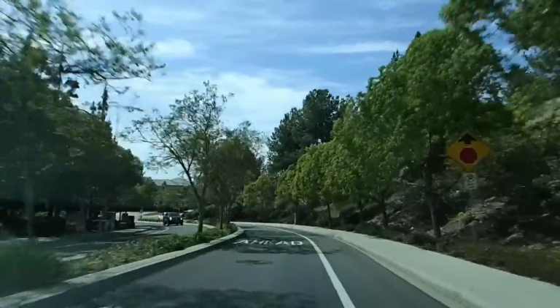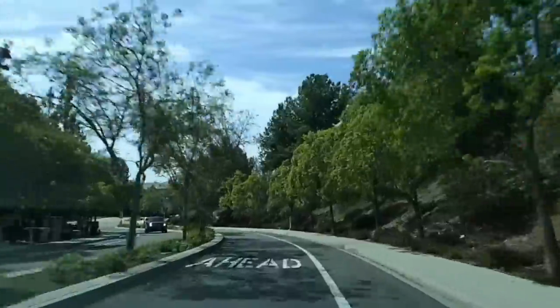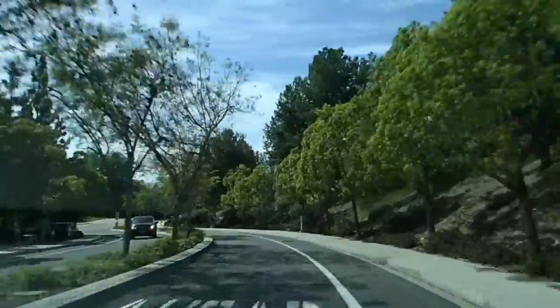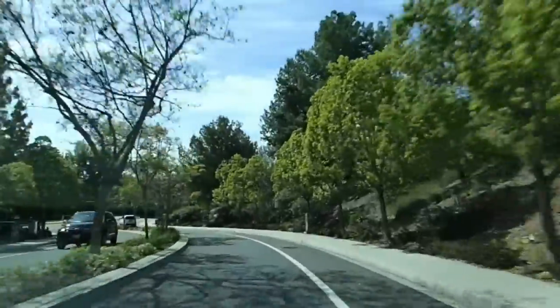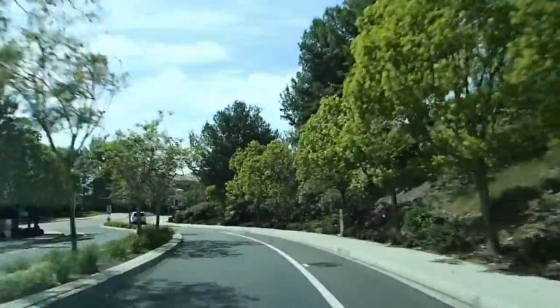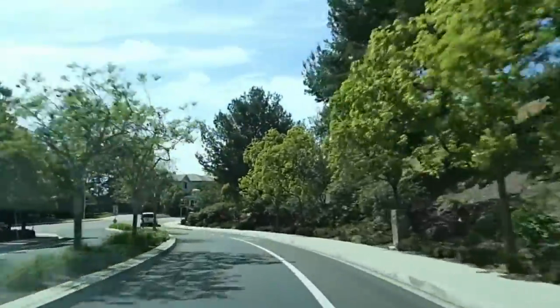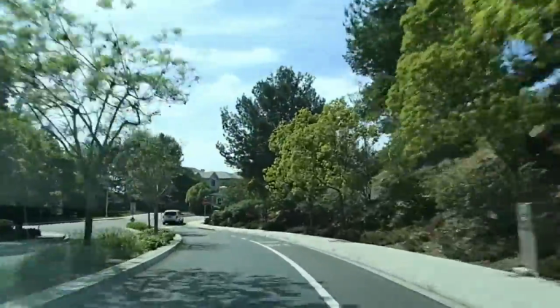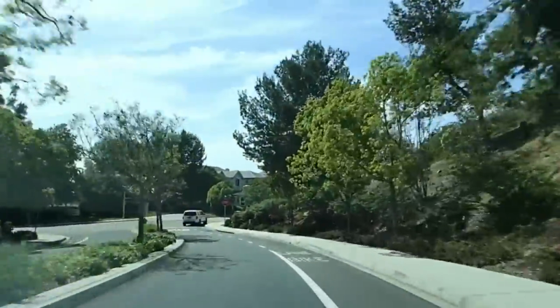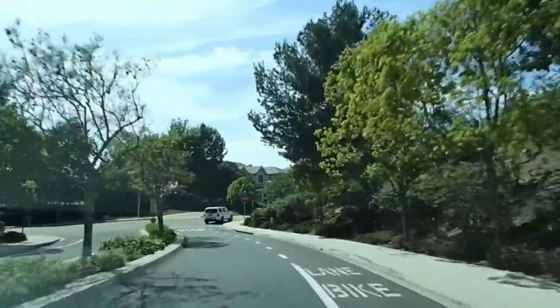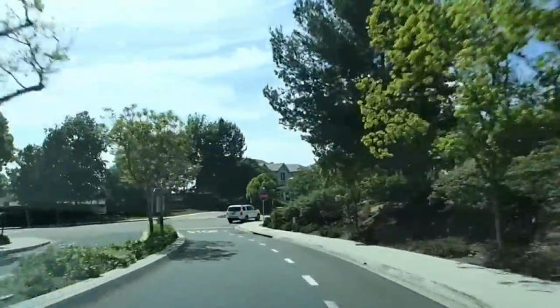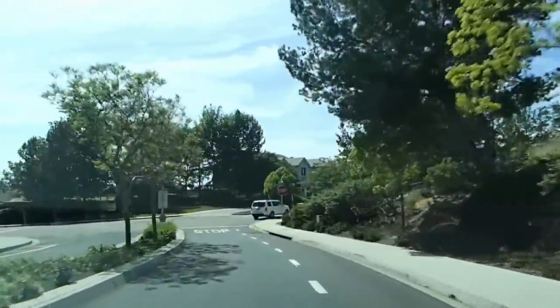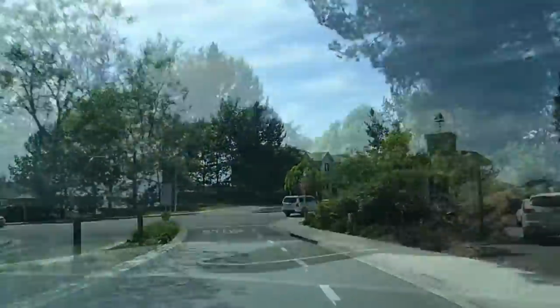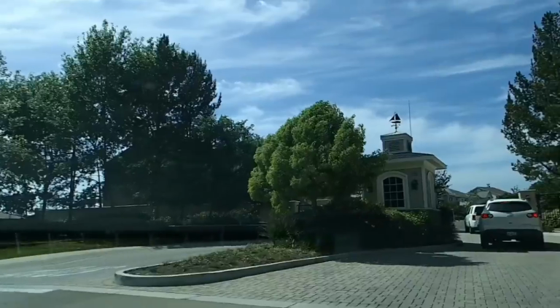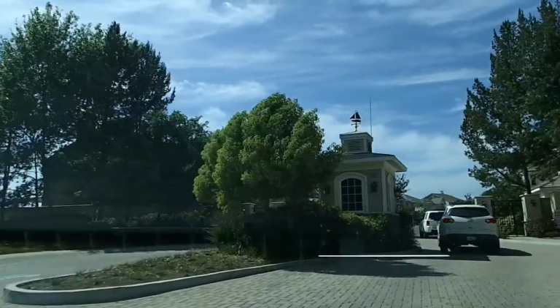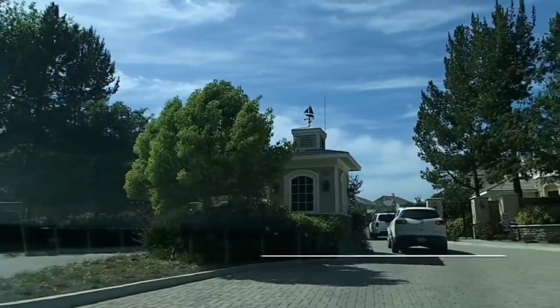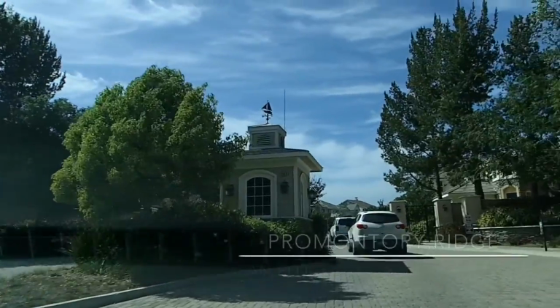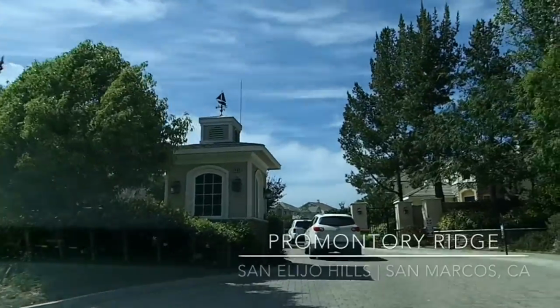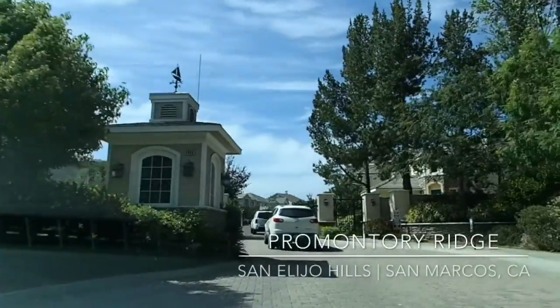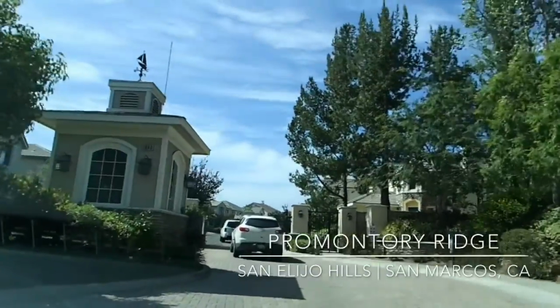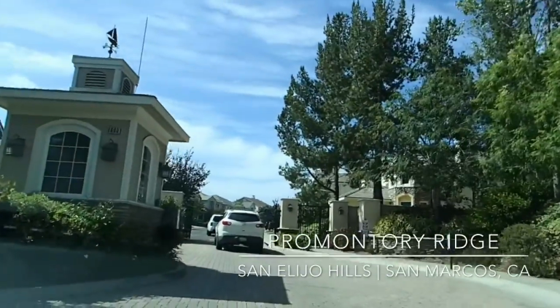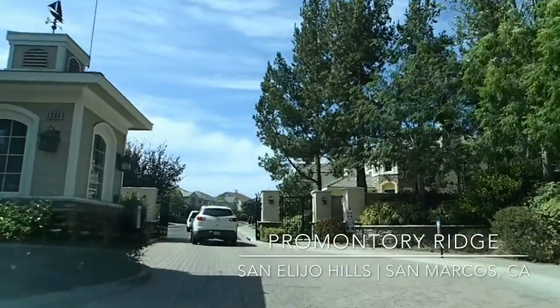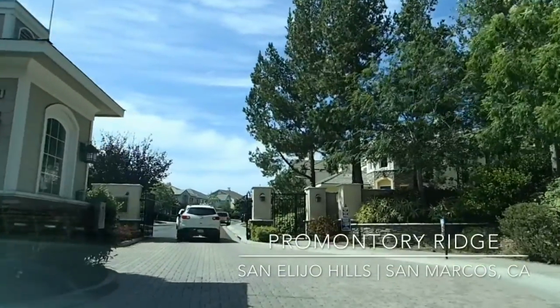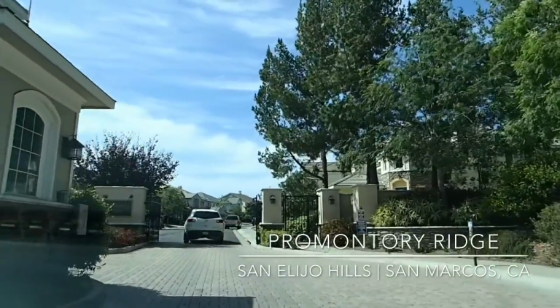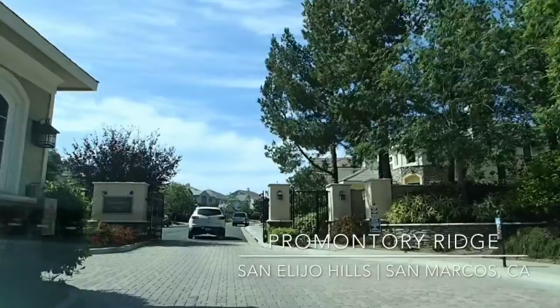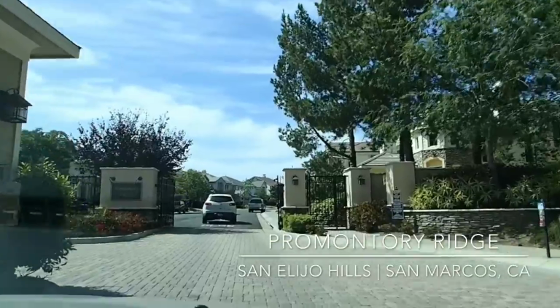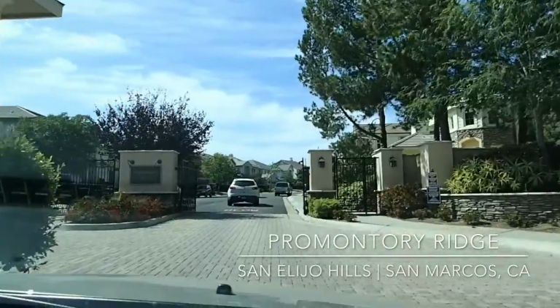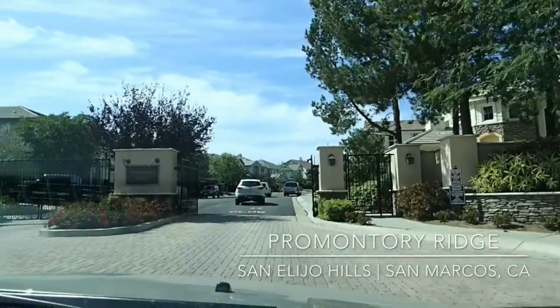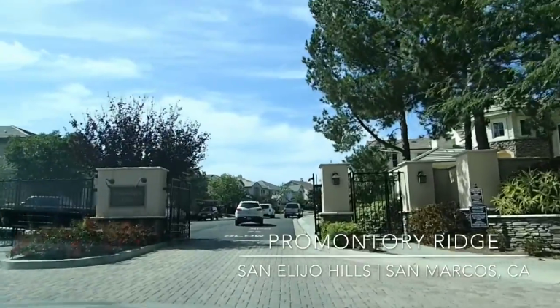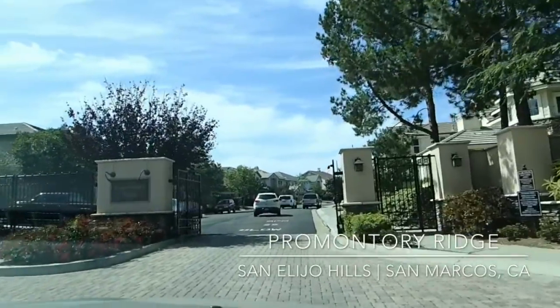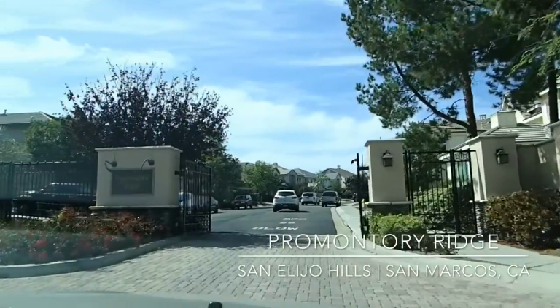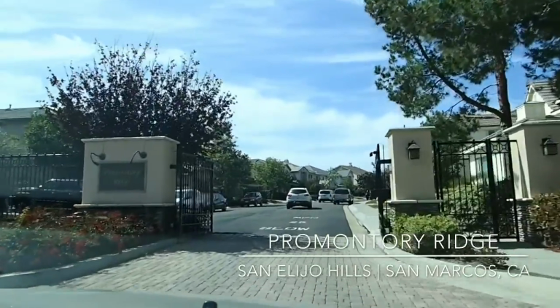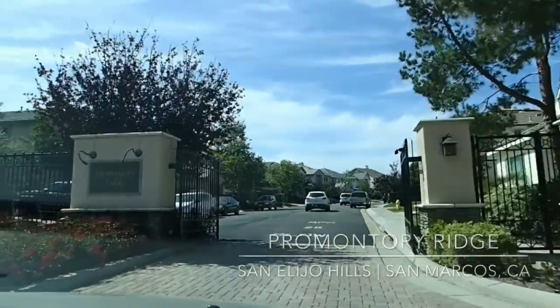Here we've got this gorgeous tree-lined street after our left-hand turn past the village. And here we head into Promontory Ridge — that is an optional guard gate for this neighborhood.